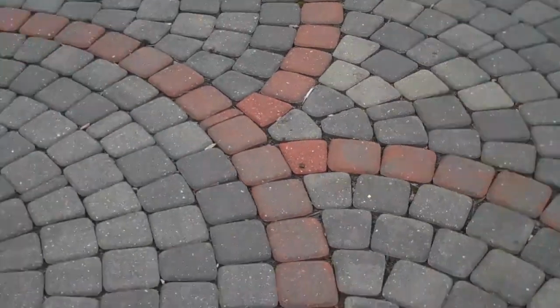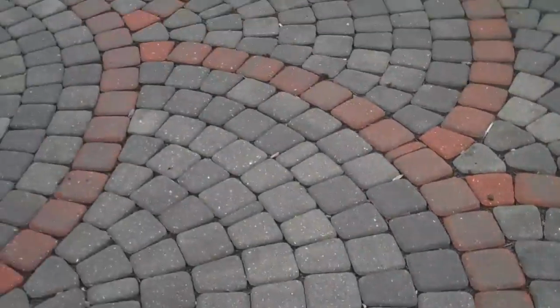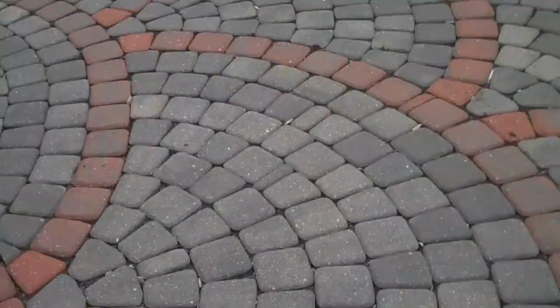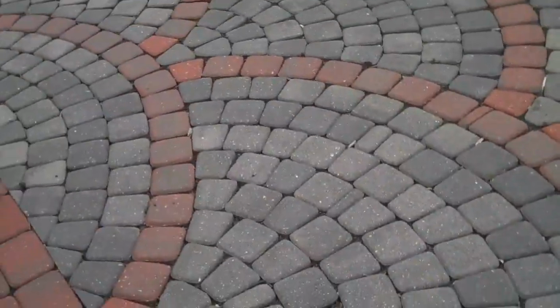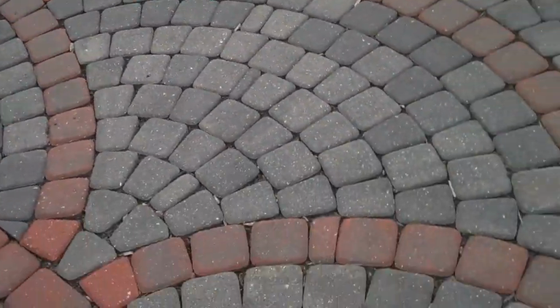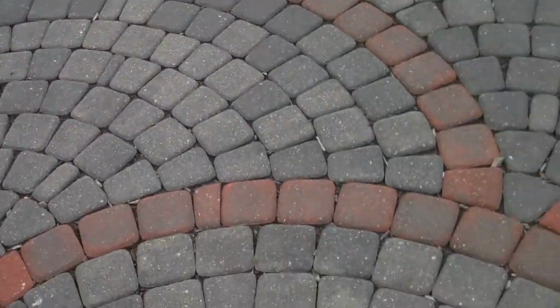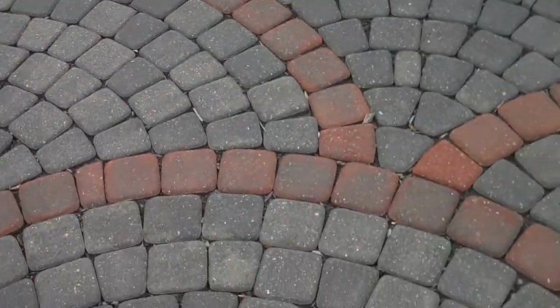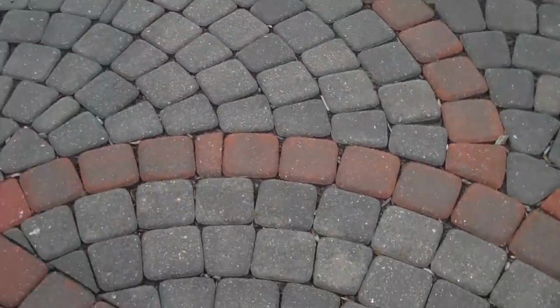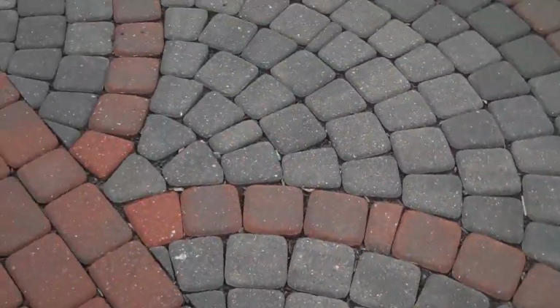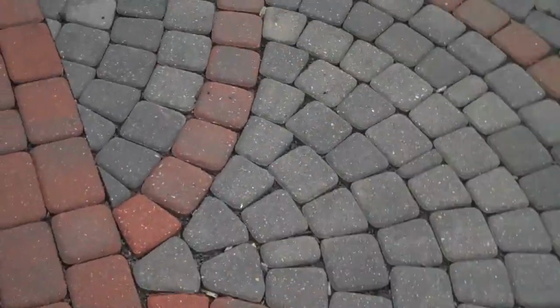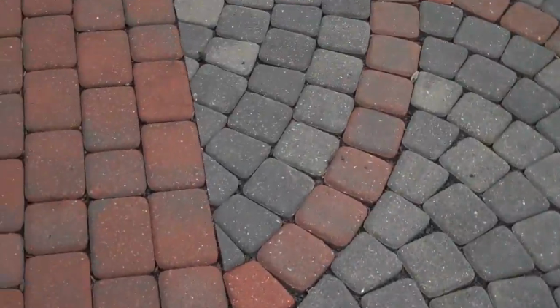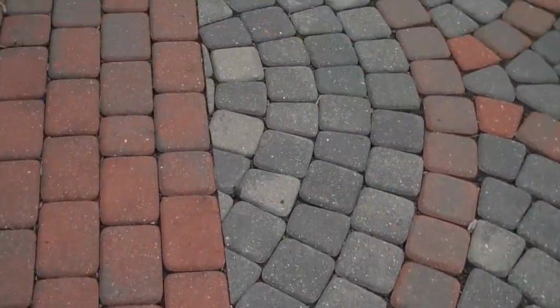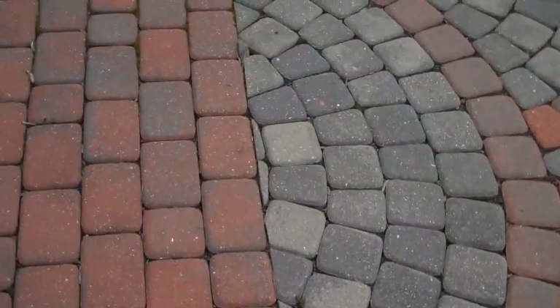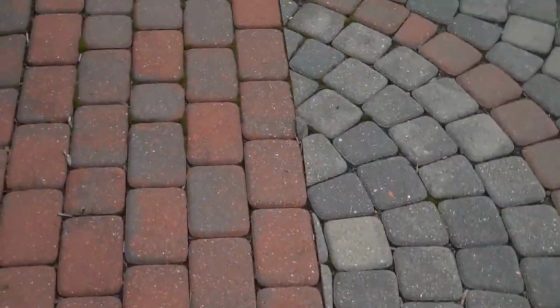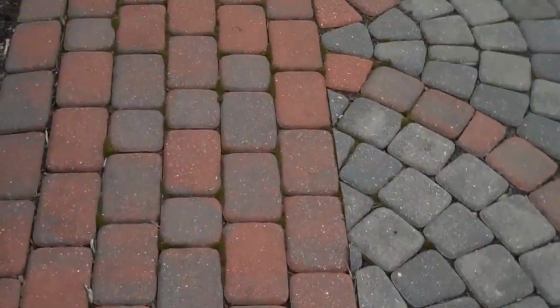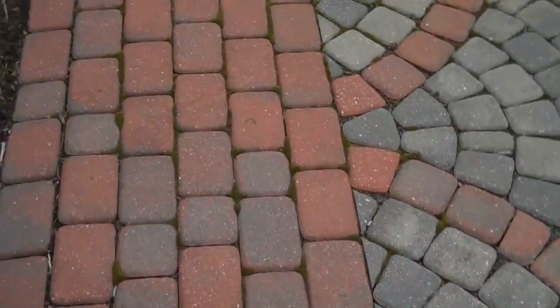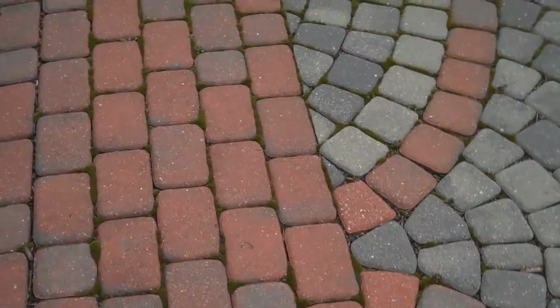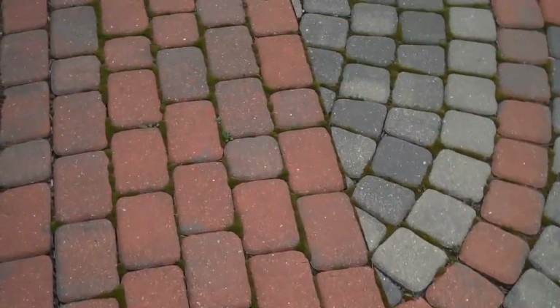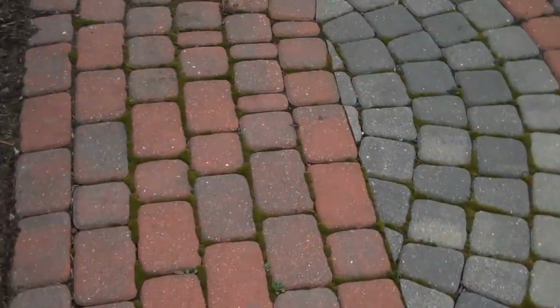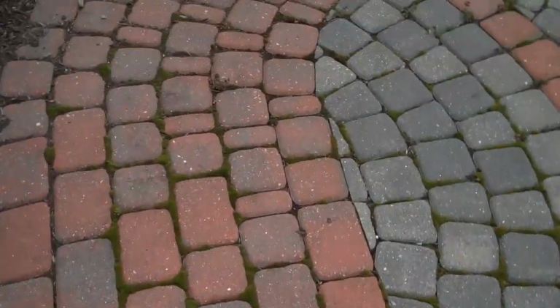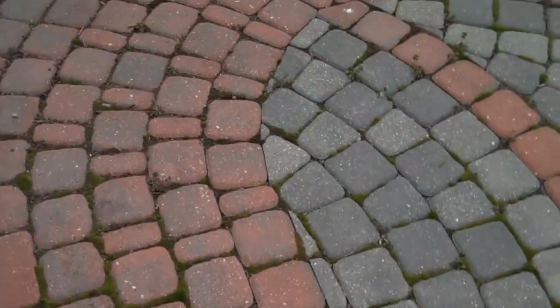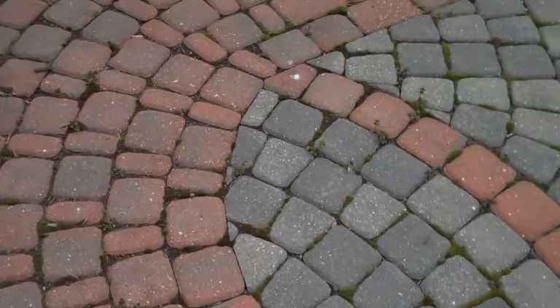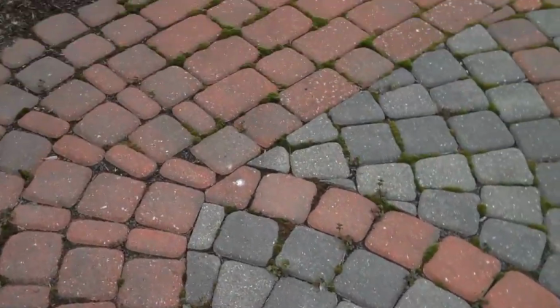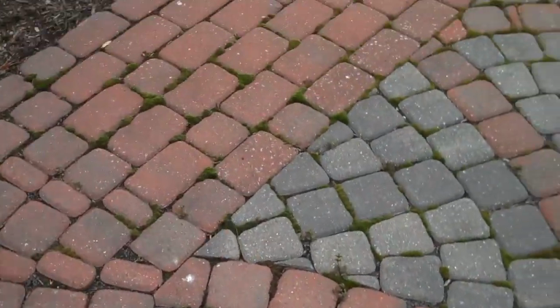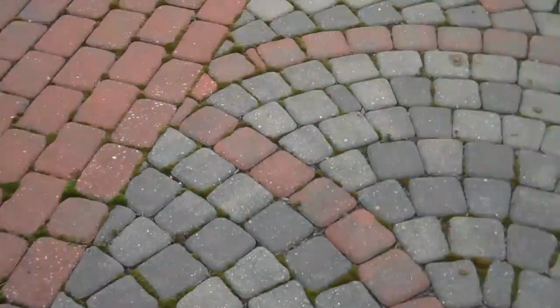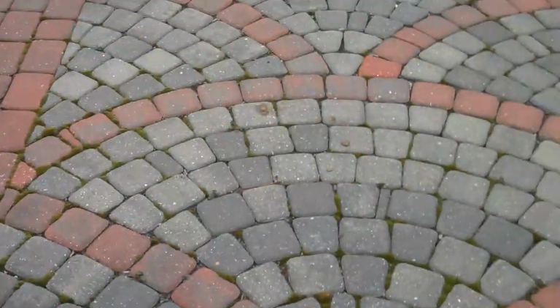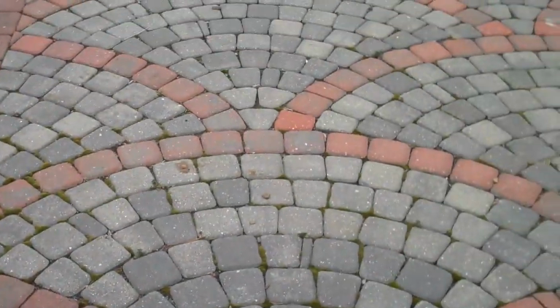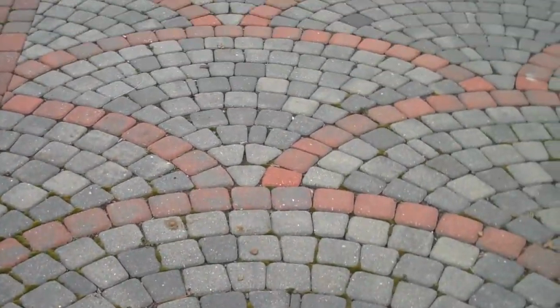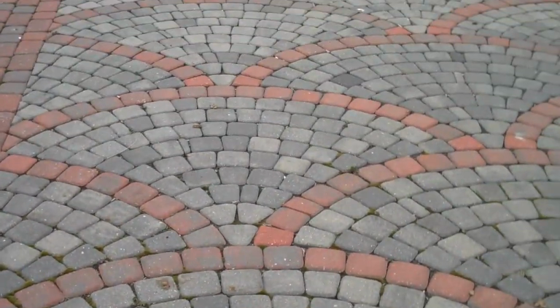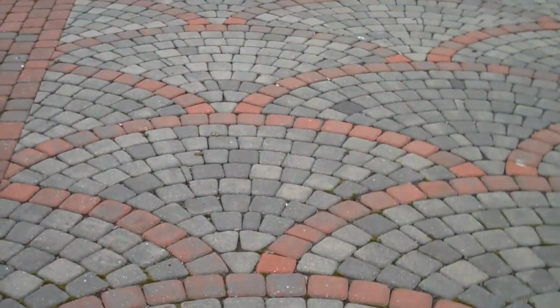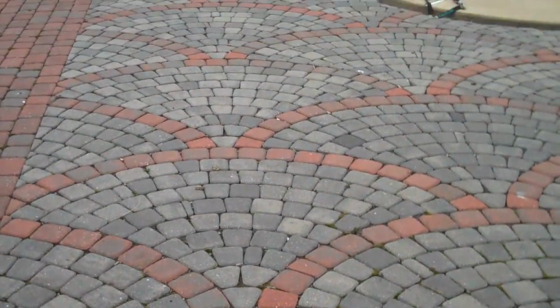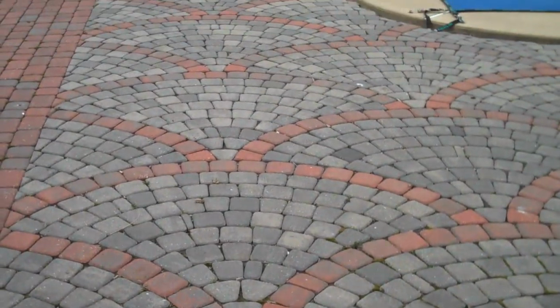You can see why they call it a fan pattern. Basically, the sky is the limit when it comes to paver design and pattern colors.